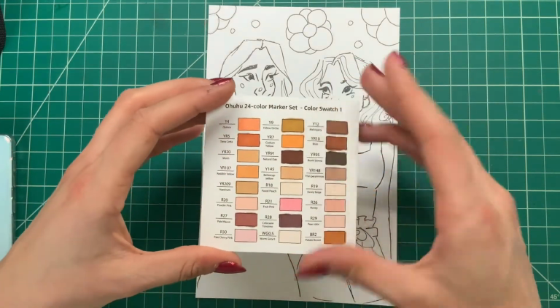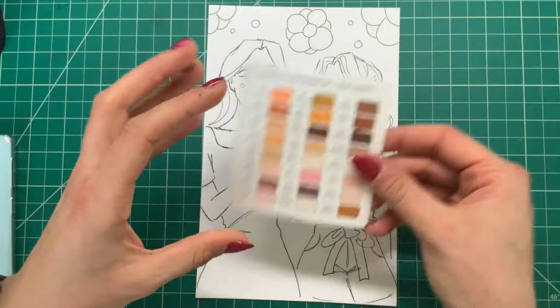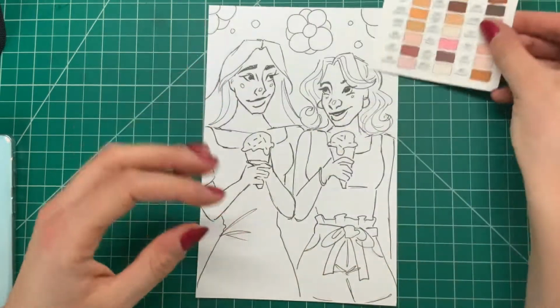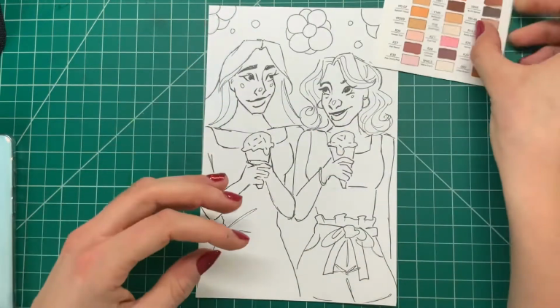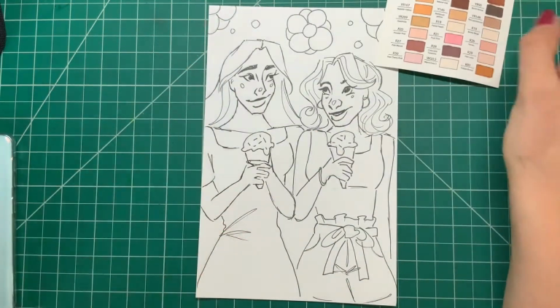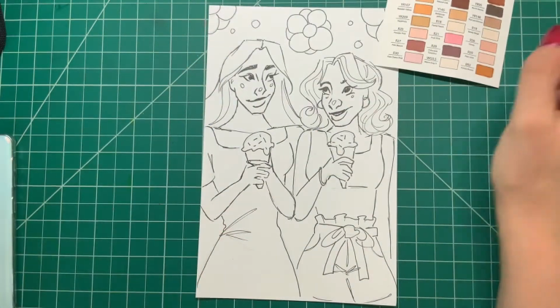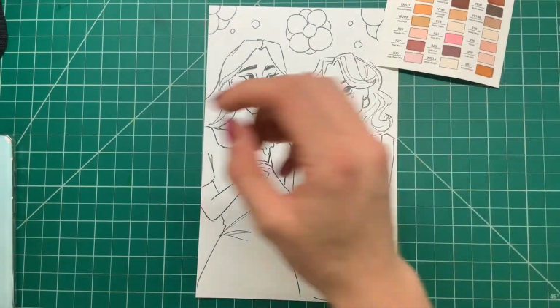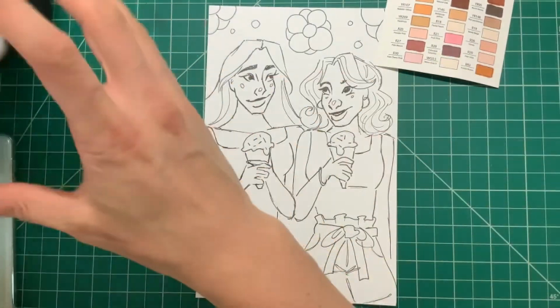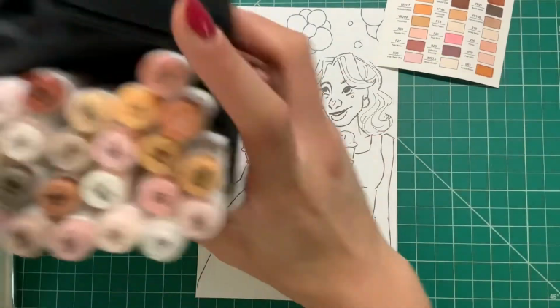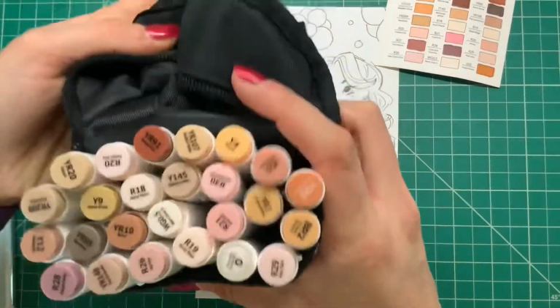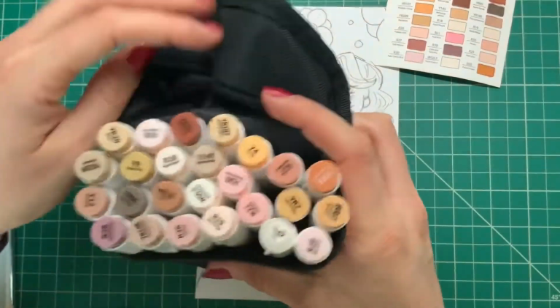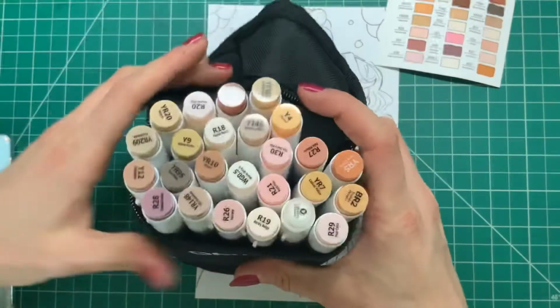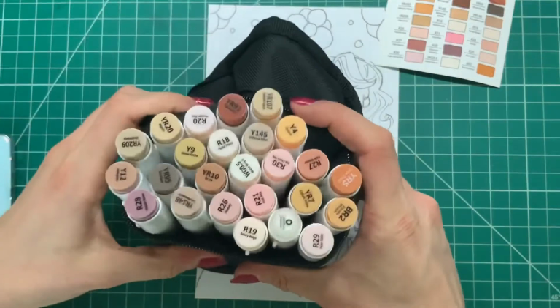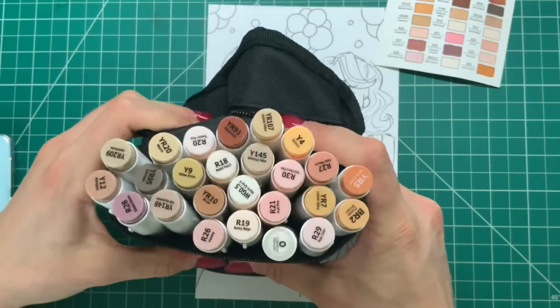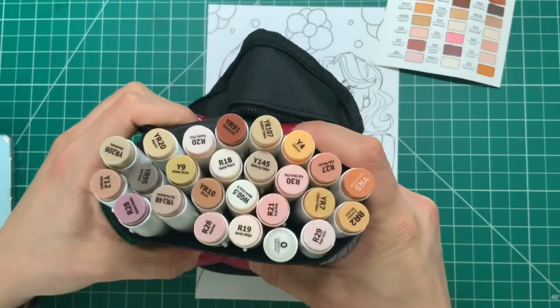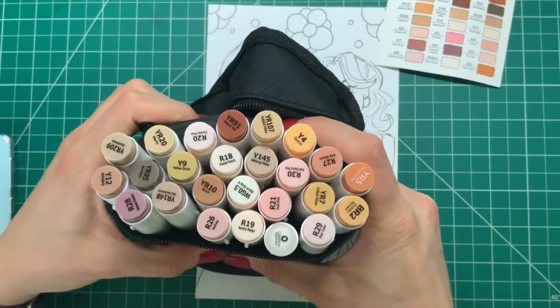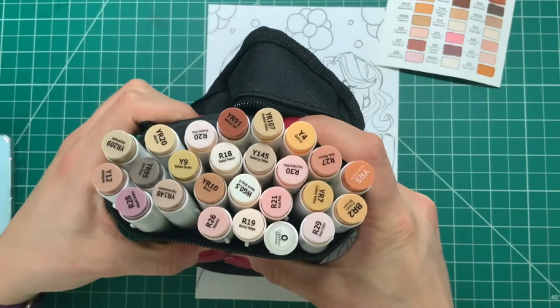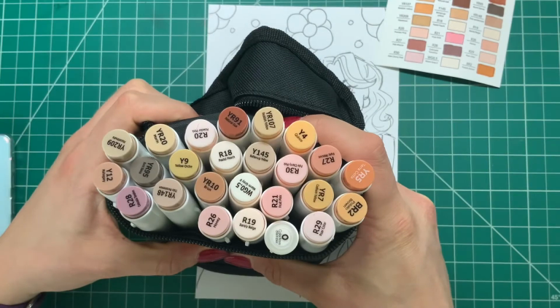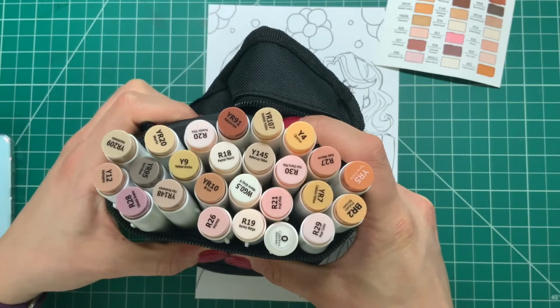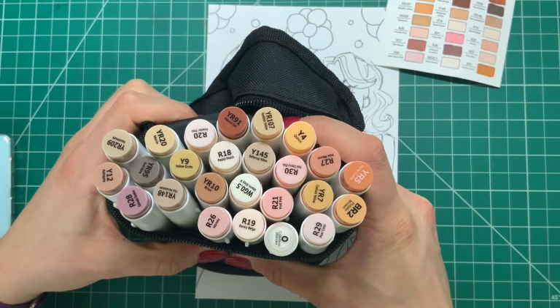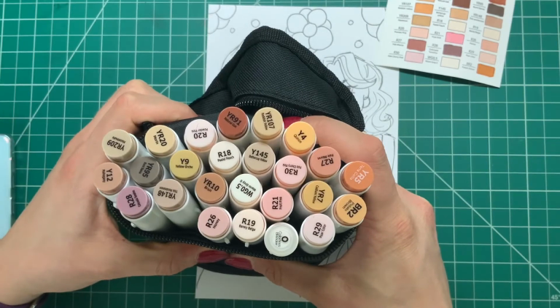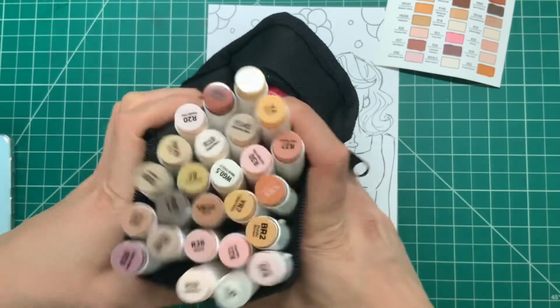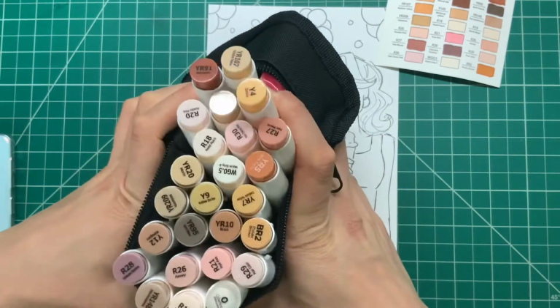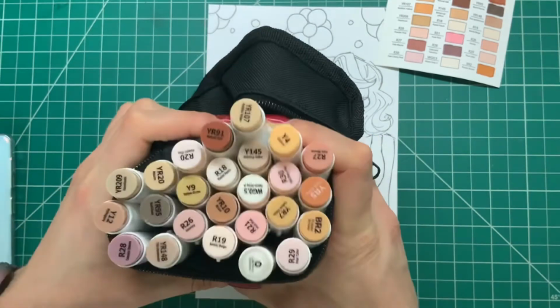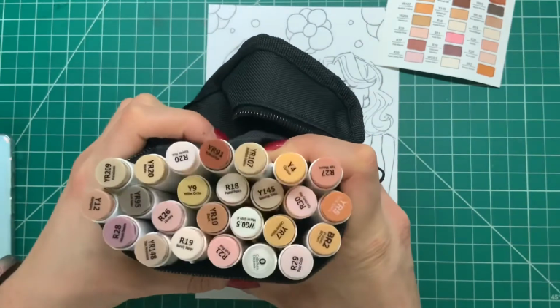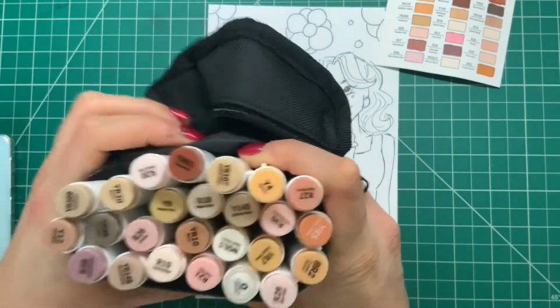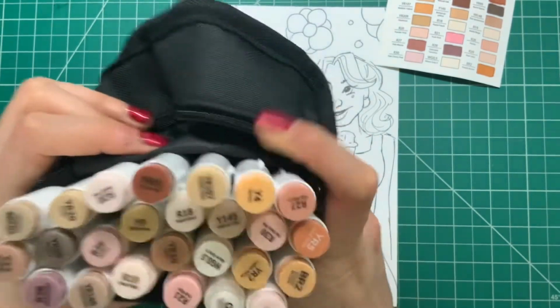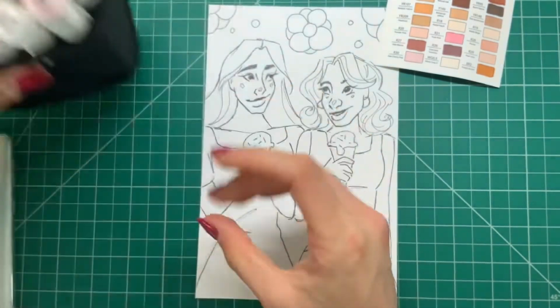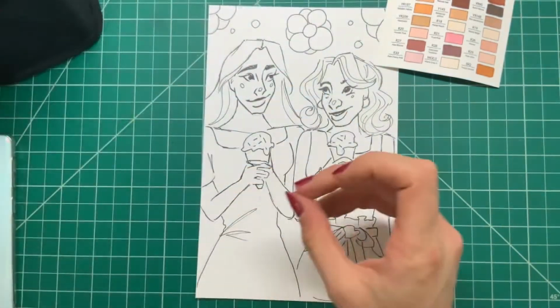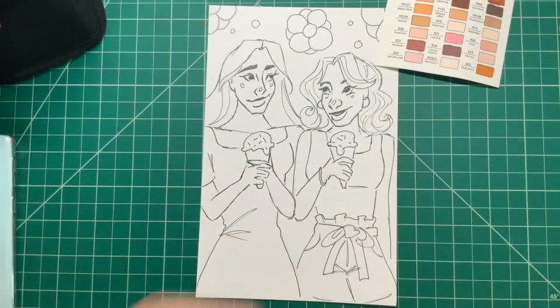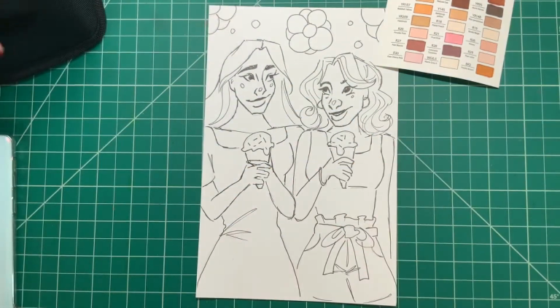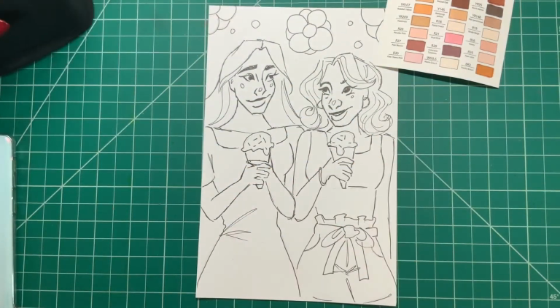Here's the swatch card I'm holding — showing all the colors this set comes with. Here are the markers themselves; they come in this handy carrying case. They're super cool just like the other Ohuhu markers.